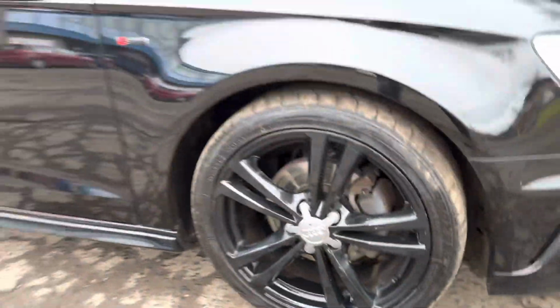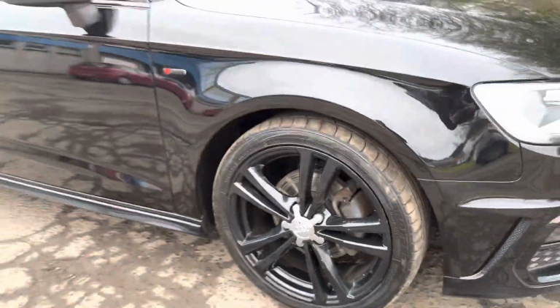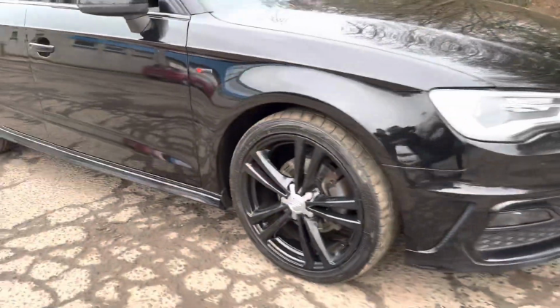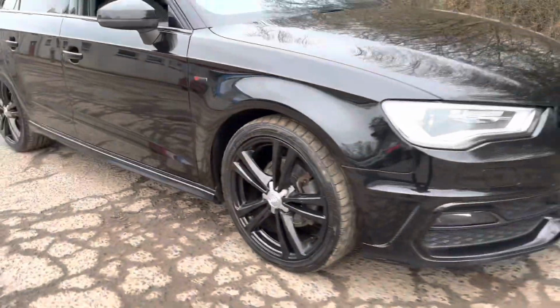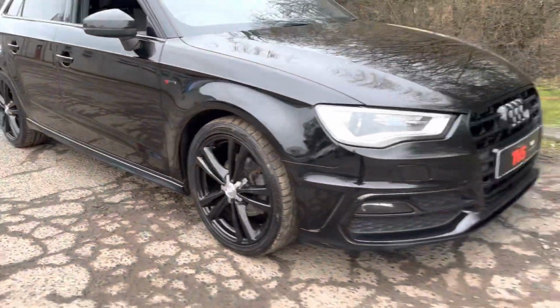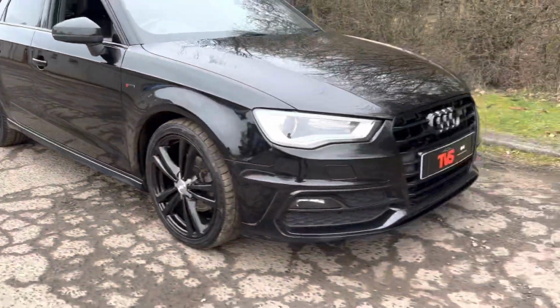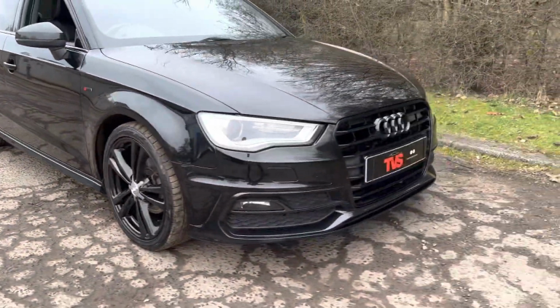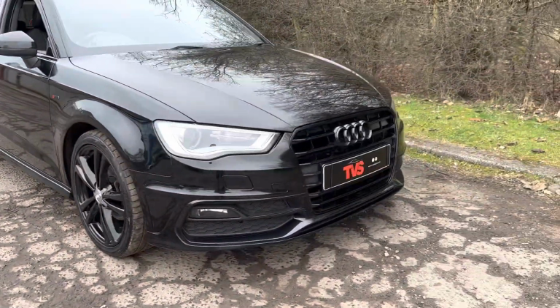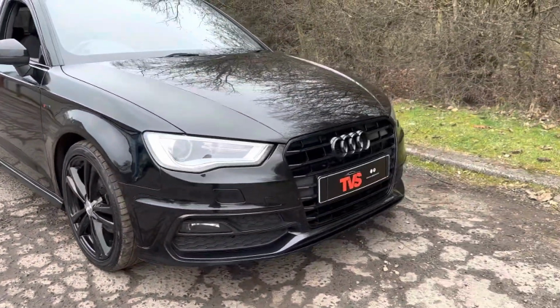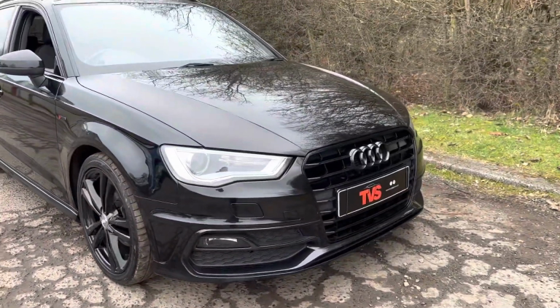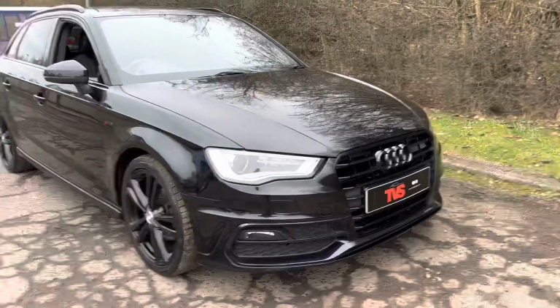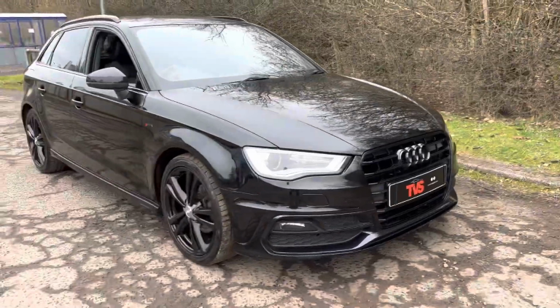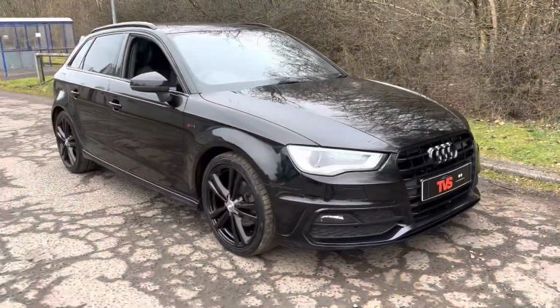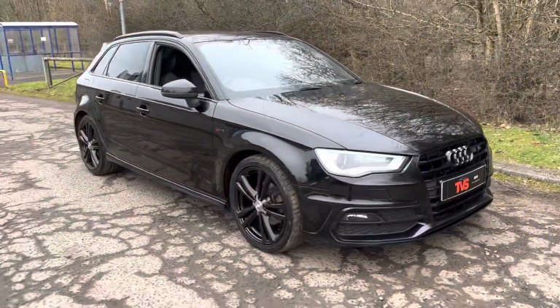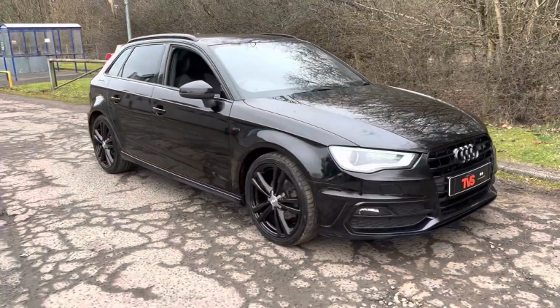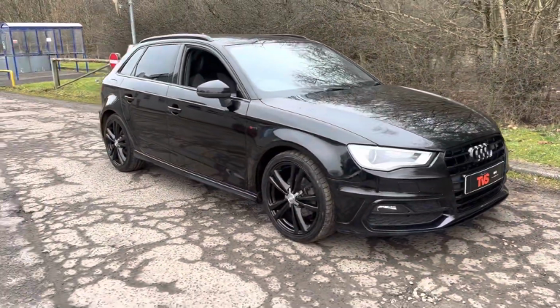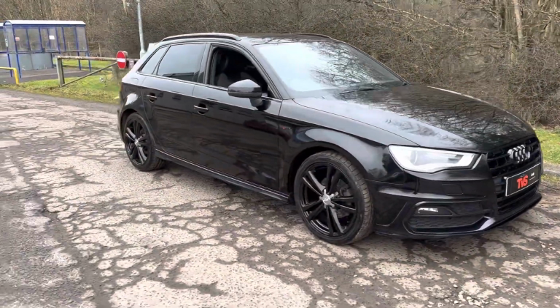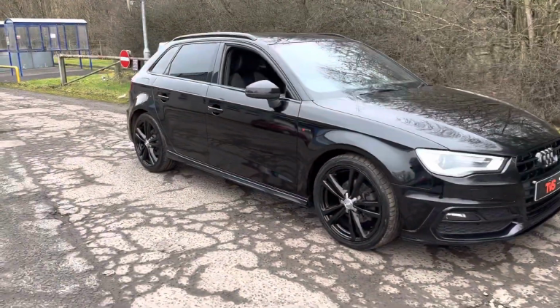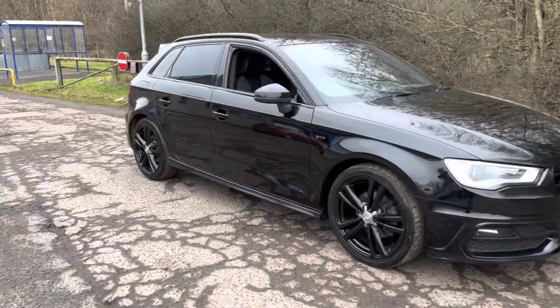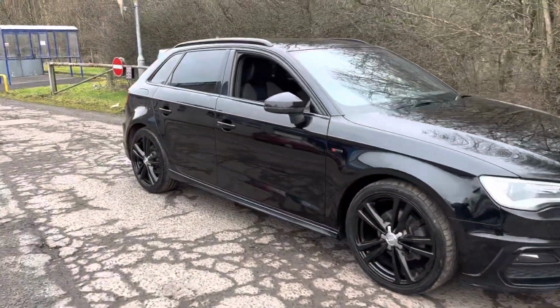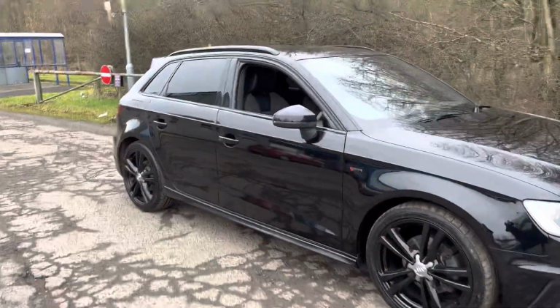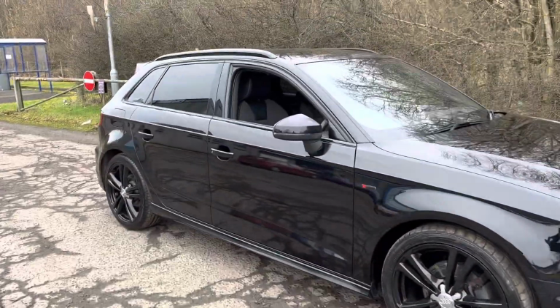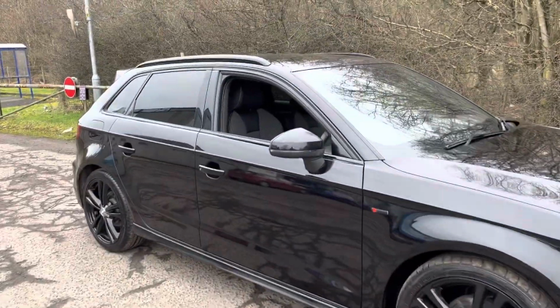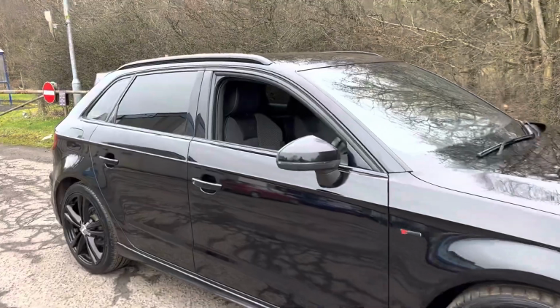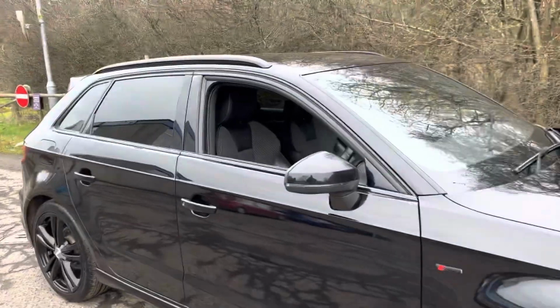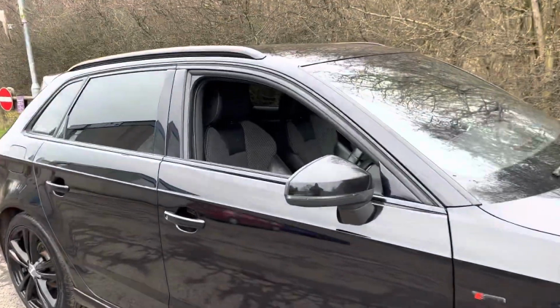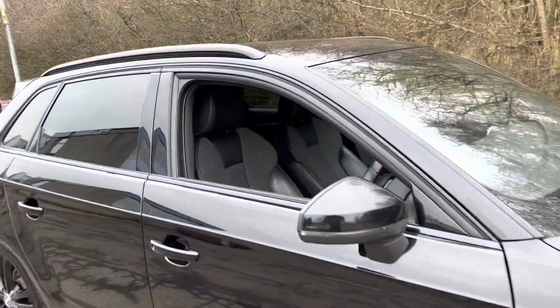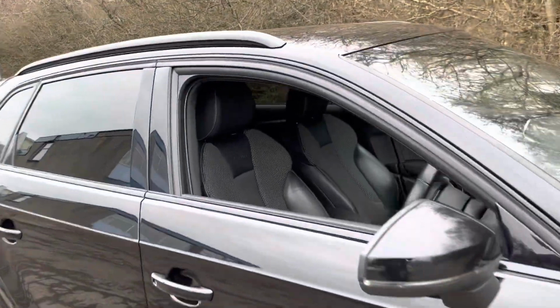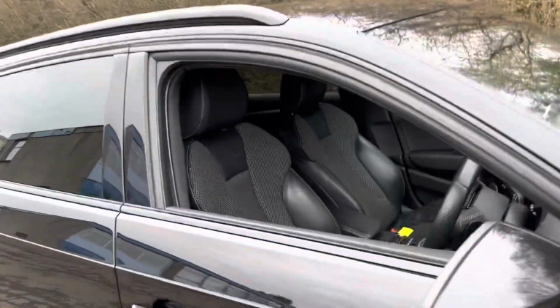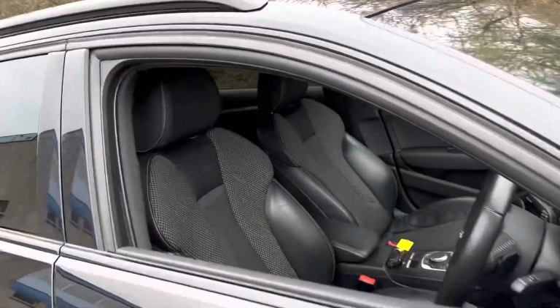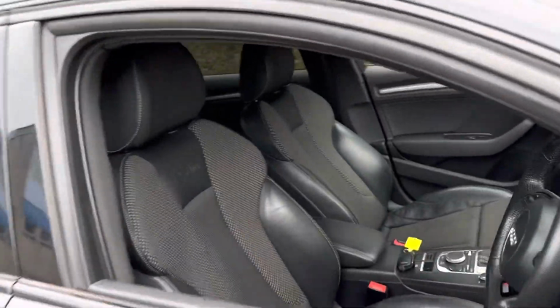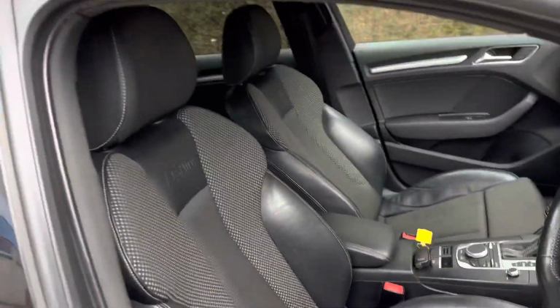Round the front, we've got the black grille and badge as well. These vehicles are awesome — very, very economical, and they have free road tax as well. The vehicle has just been serviced for sale, as well as the gearbox.